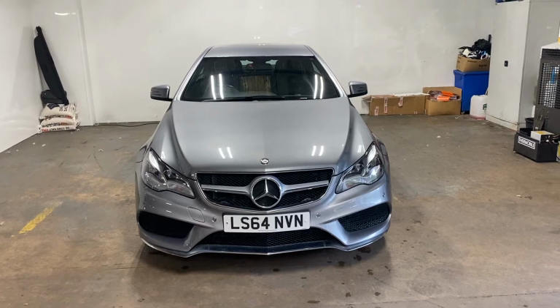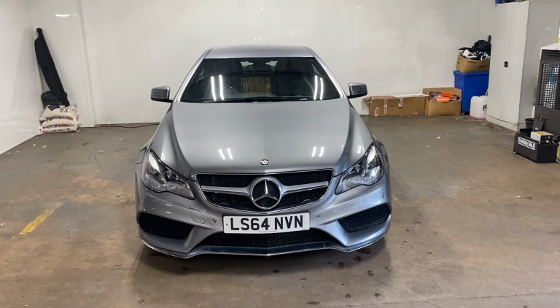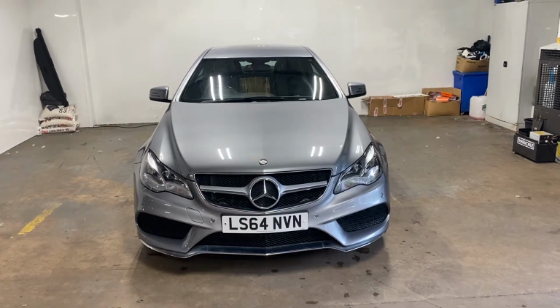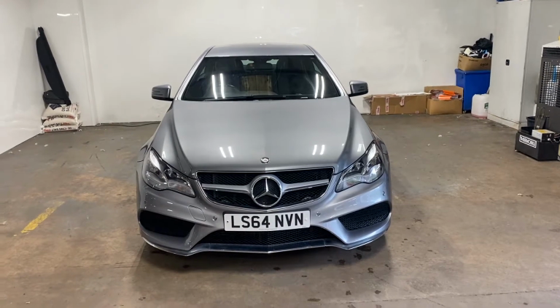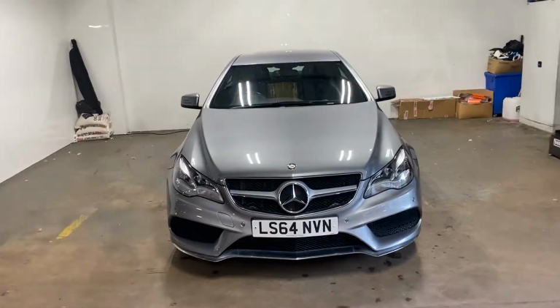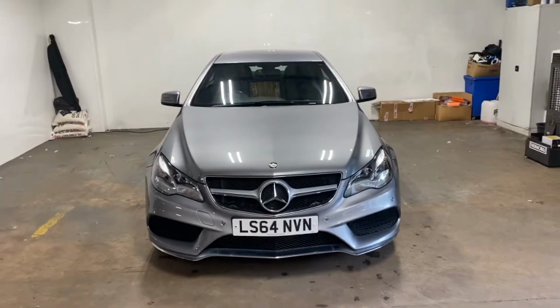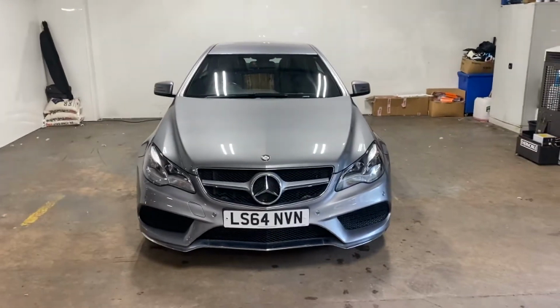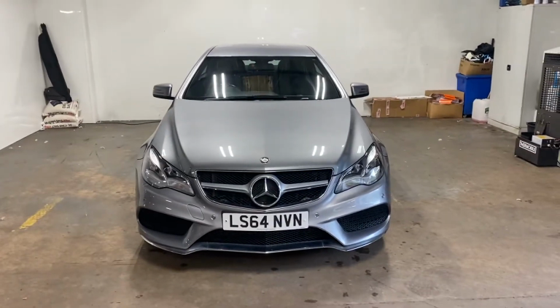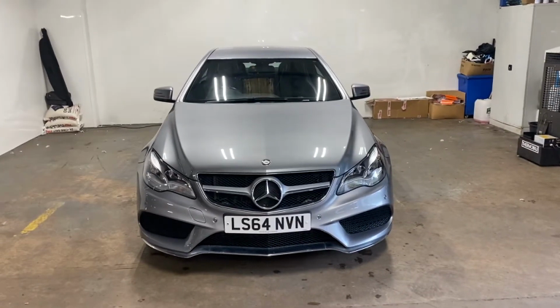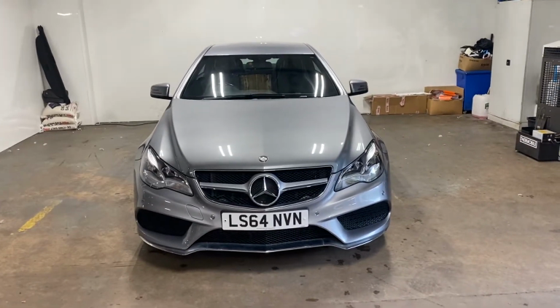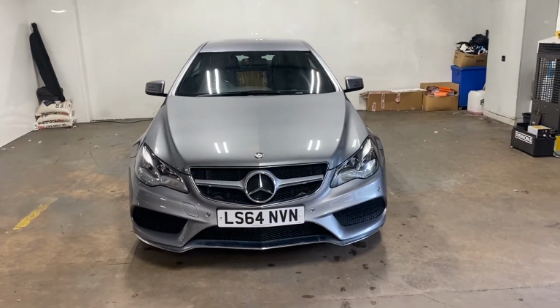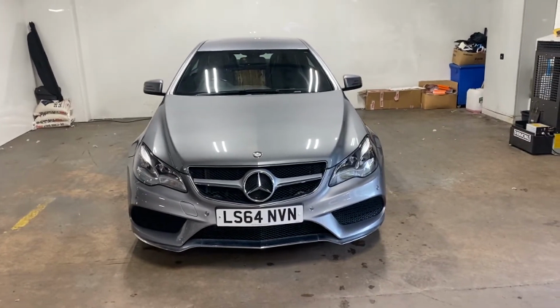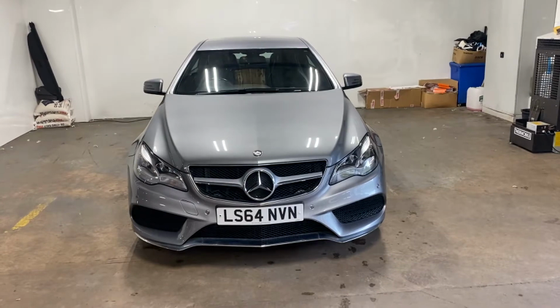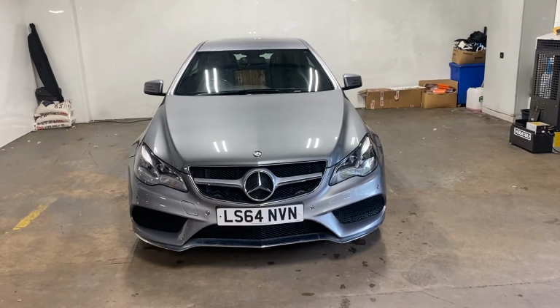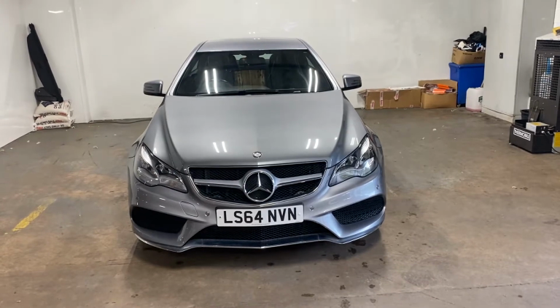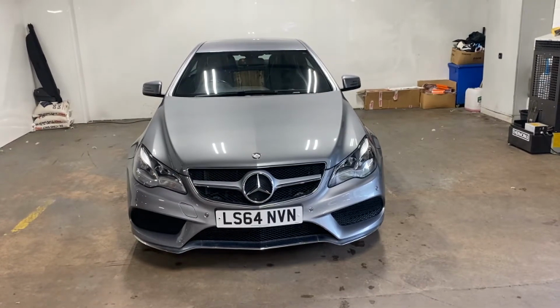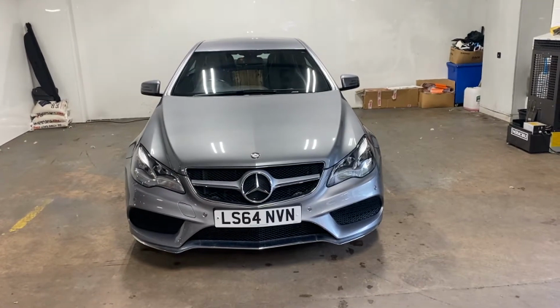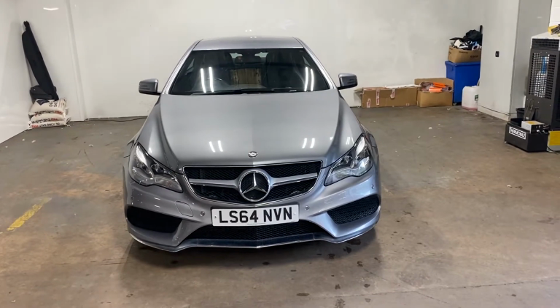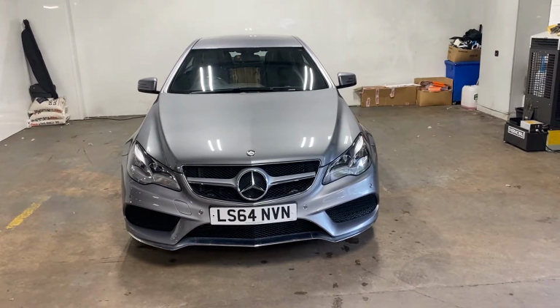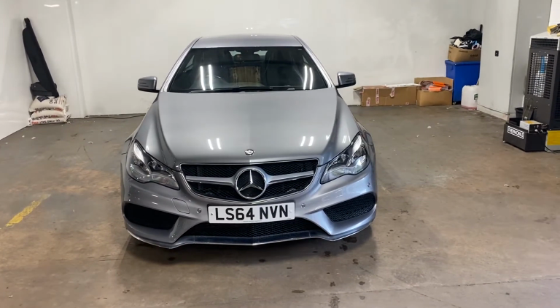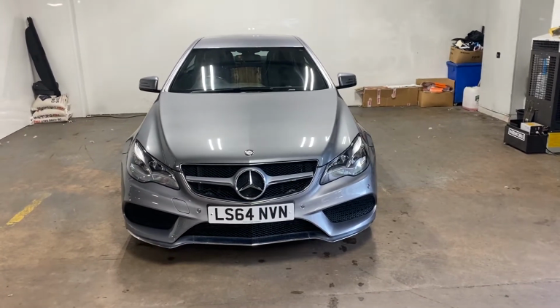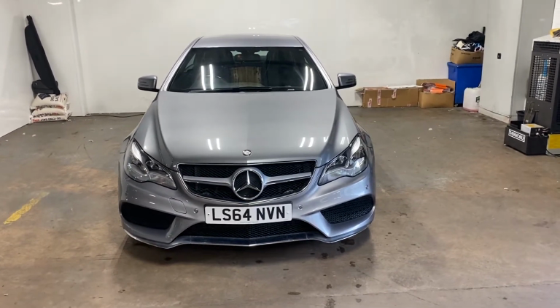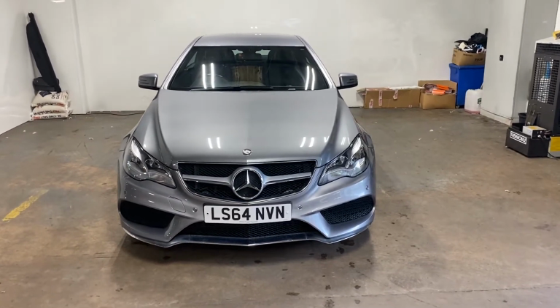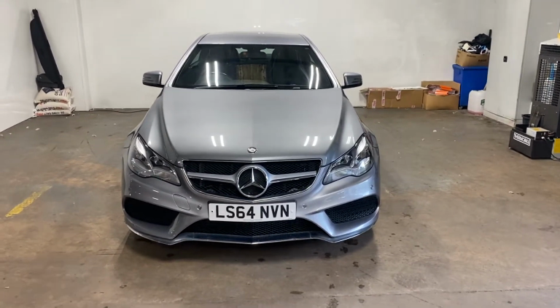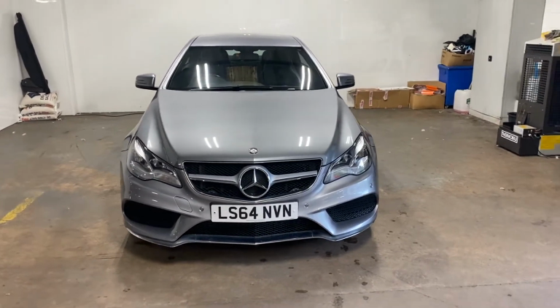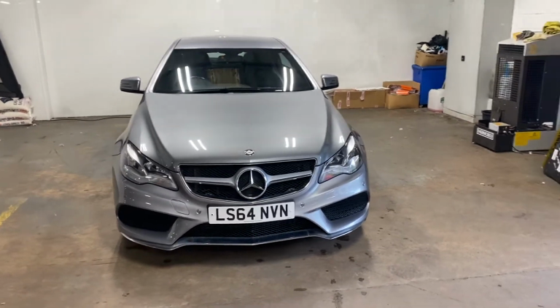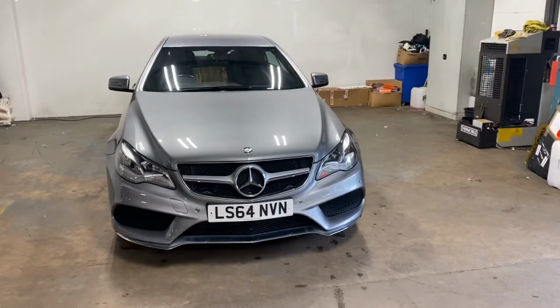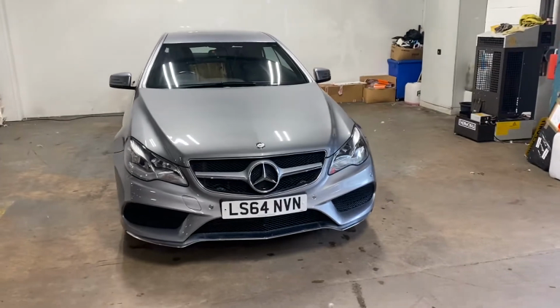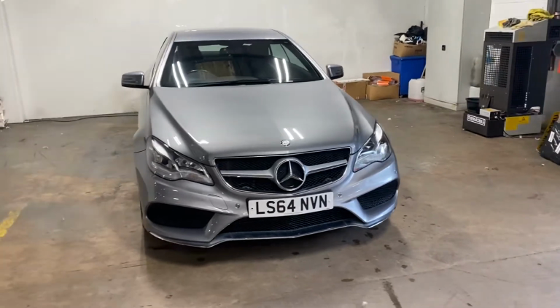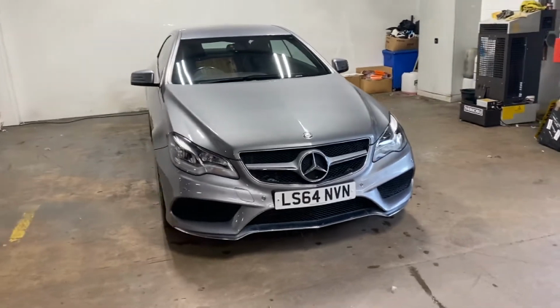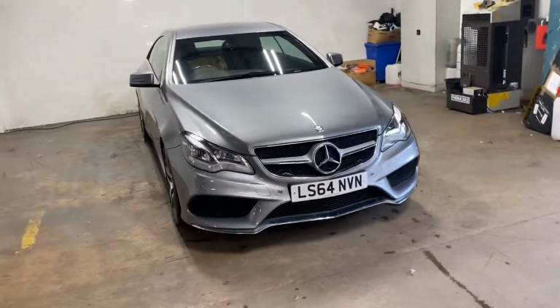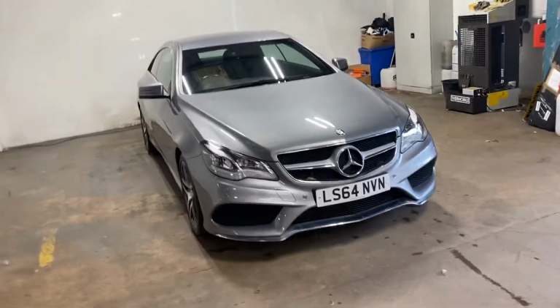Hi folks, Stephen Lindsay here from East Goldbride Used Car Centre. Just going to do my usual walk-round video of this car. It's a Mercedes E250, which is the better engine.